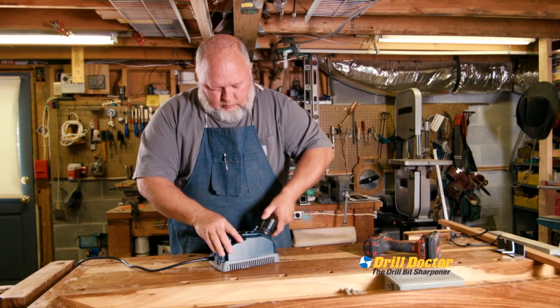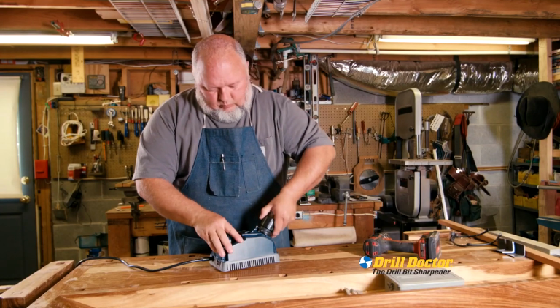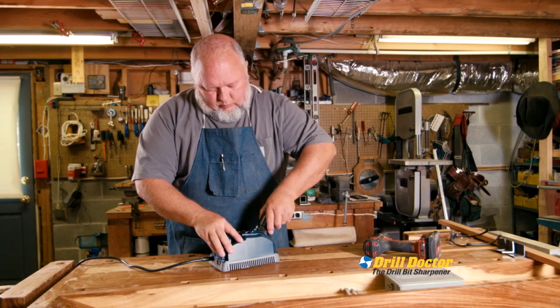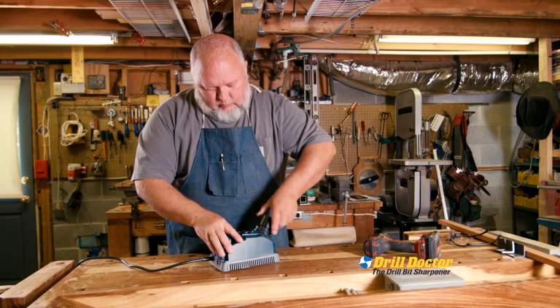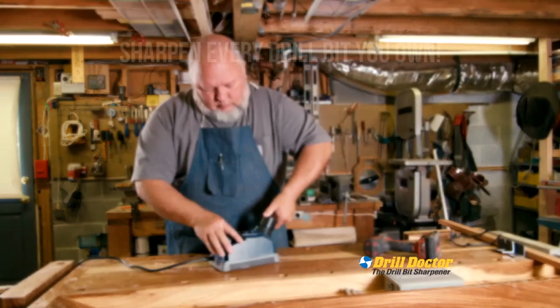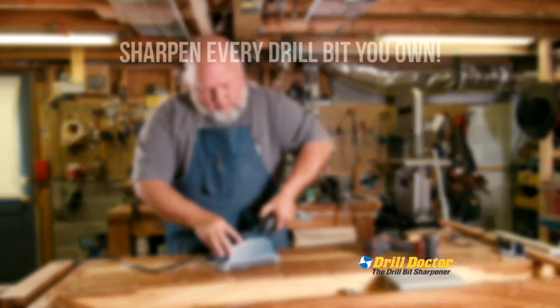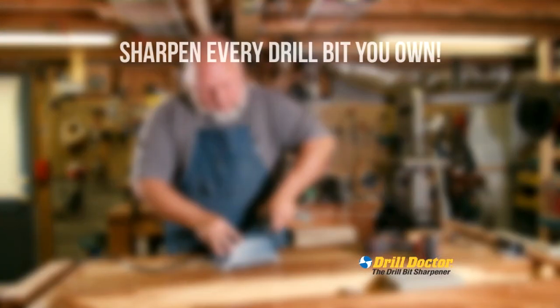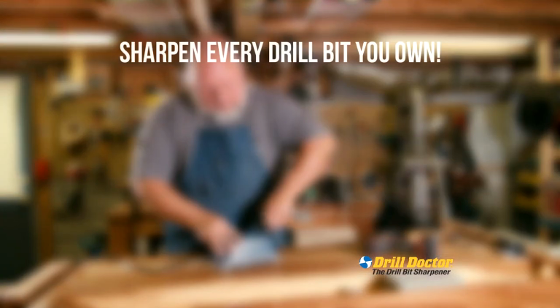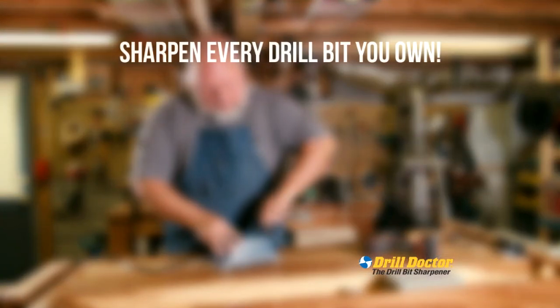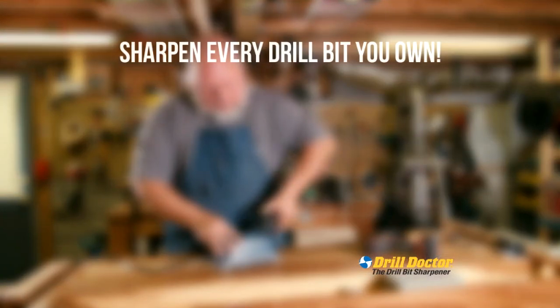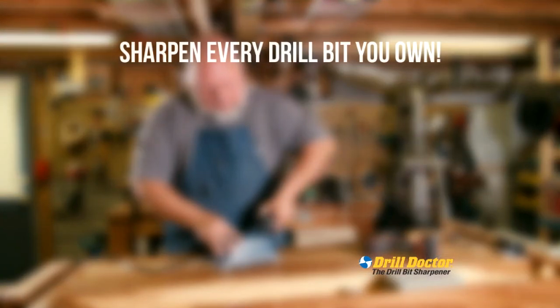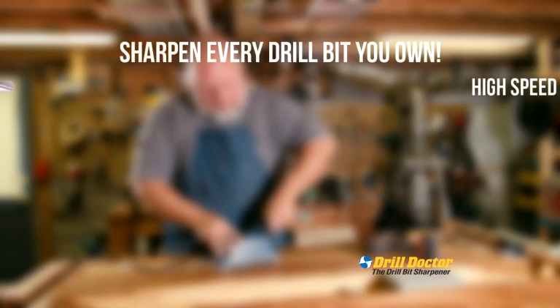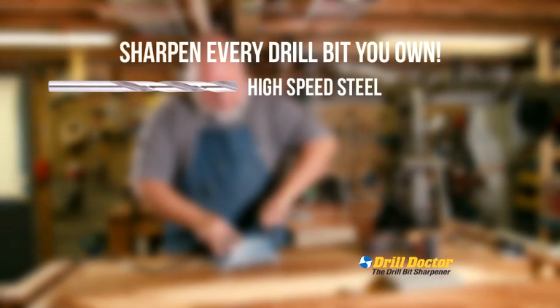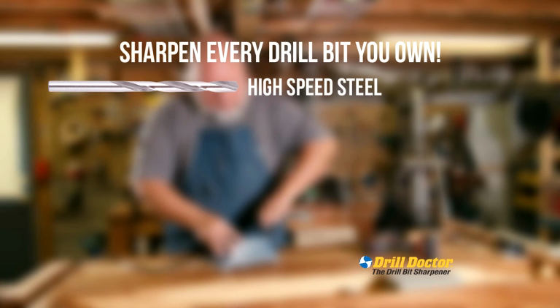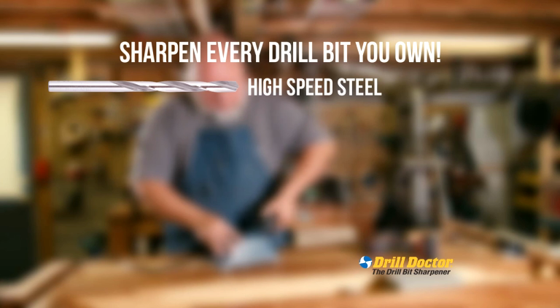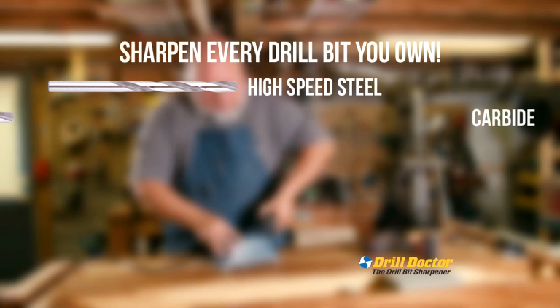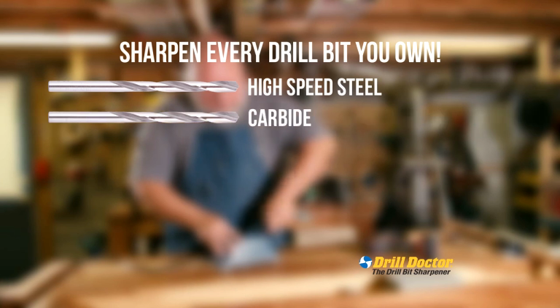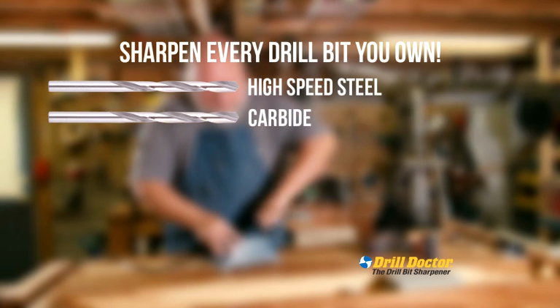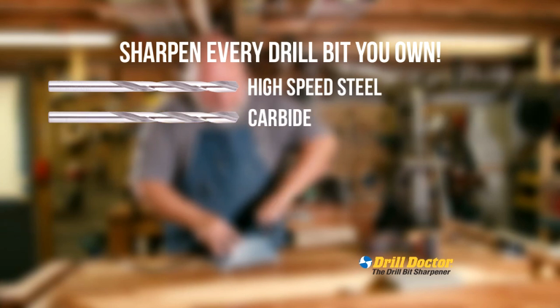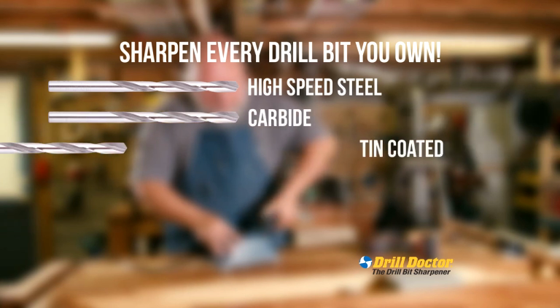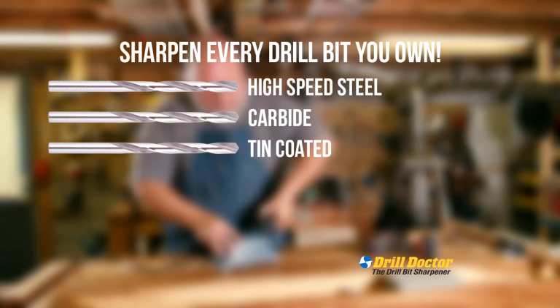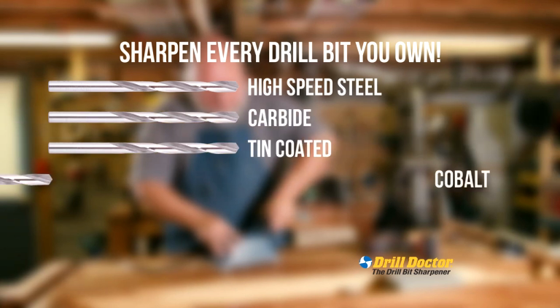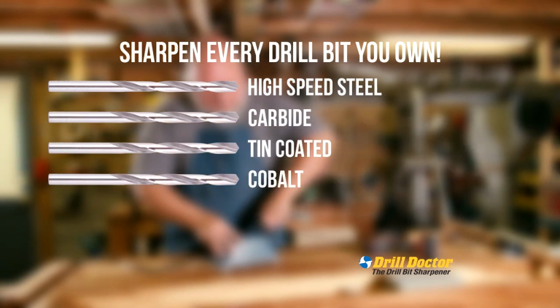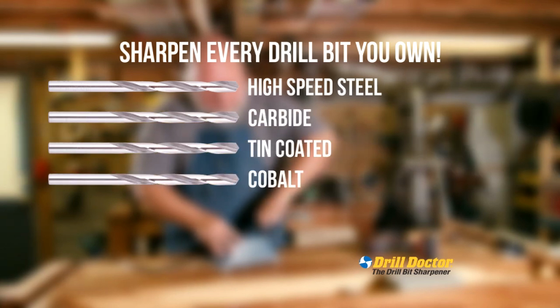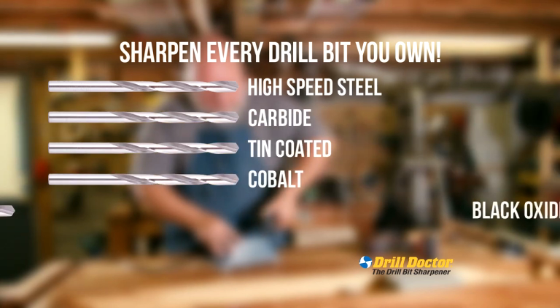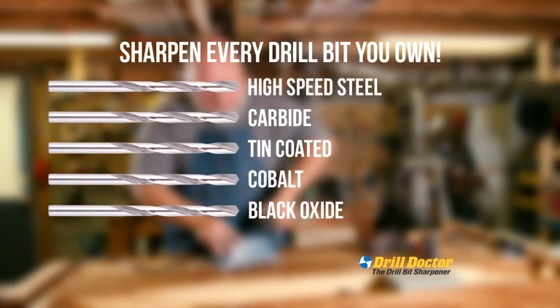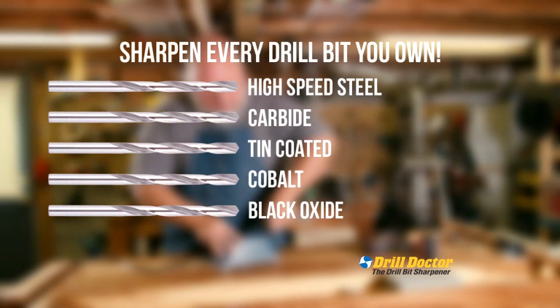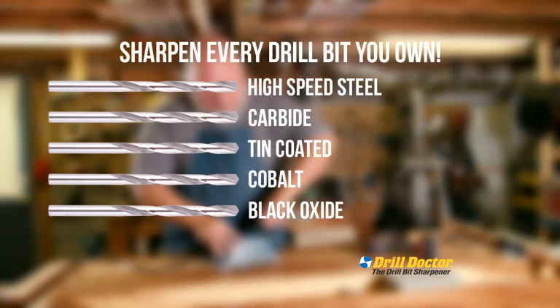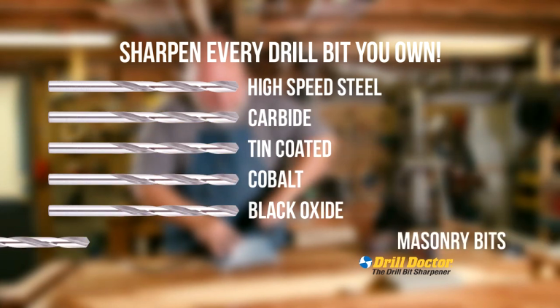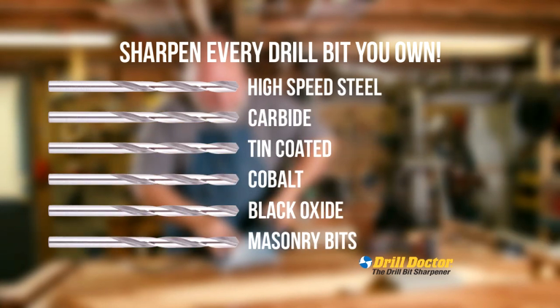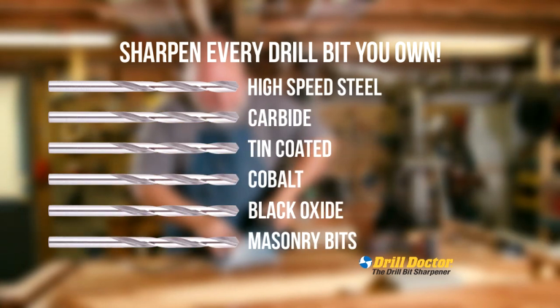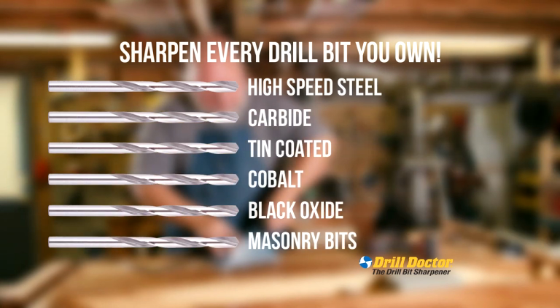With Drill Doctor, now you can sharpen every drill bit you own: high speed steel, carbide, tin coated, cobalt, black oxide, and even masonry bits.